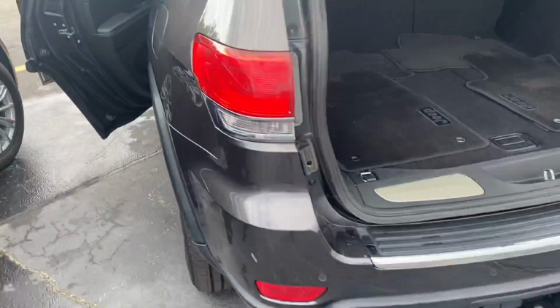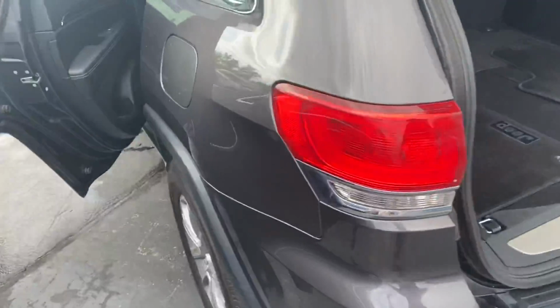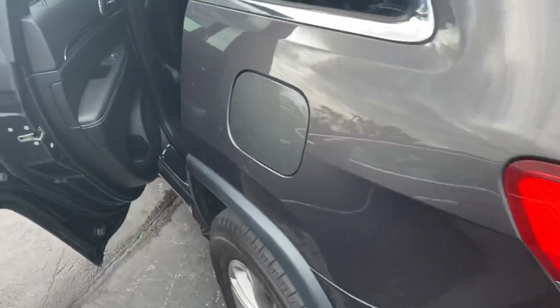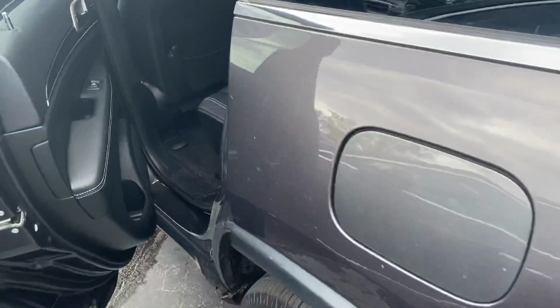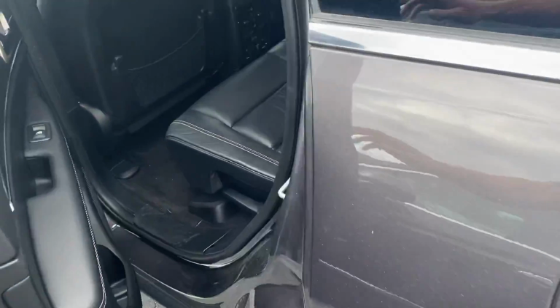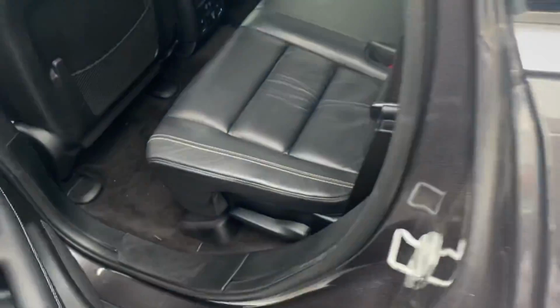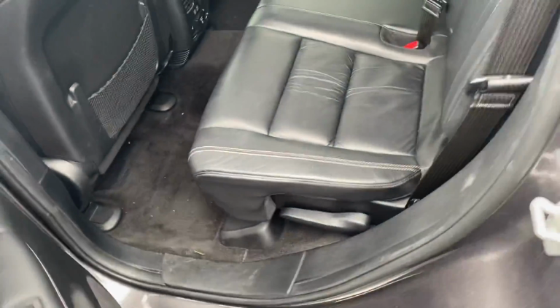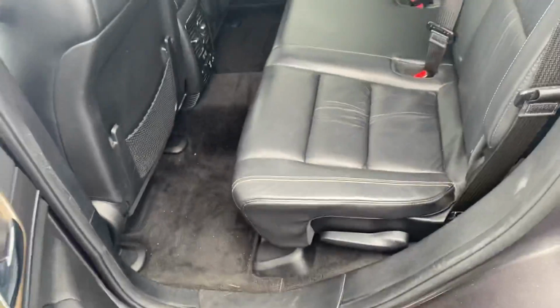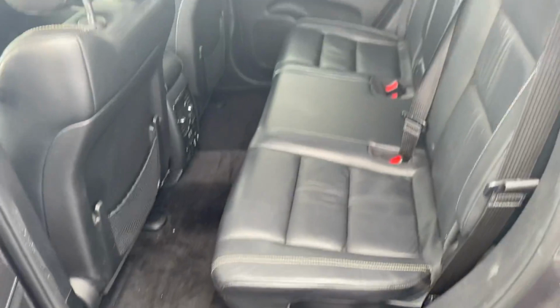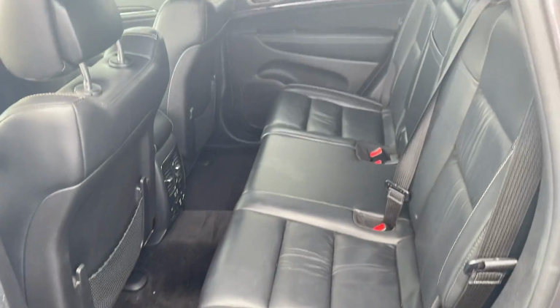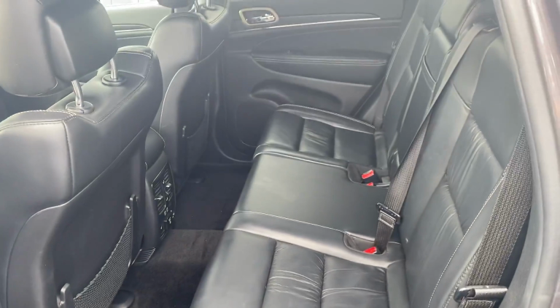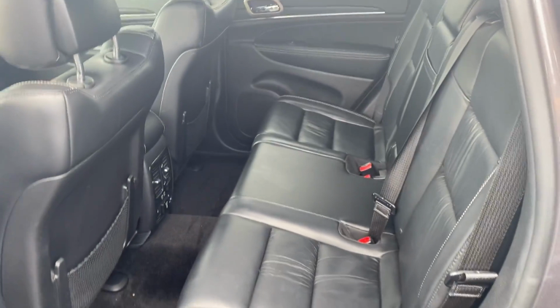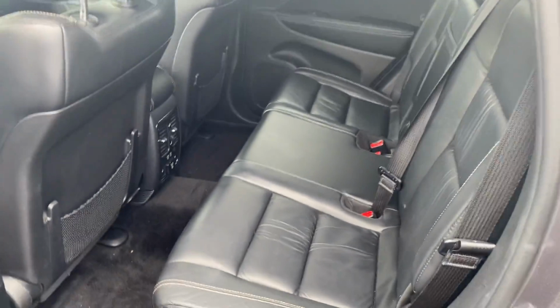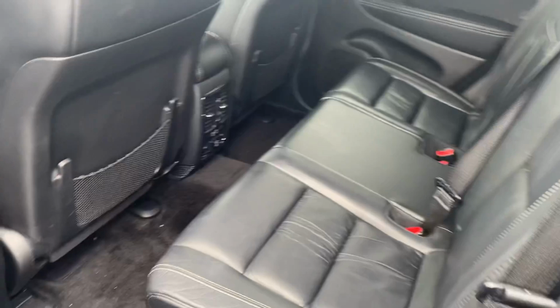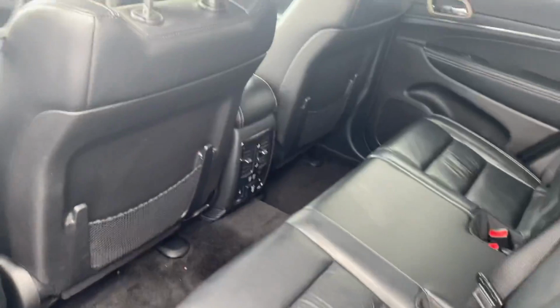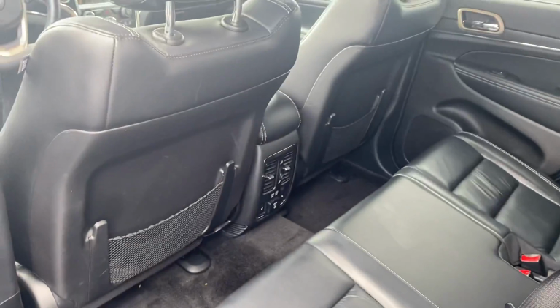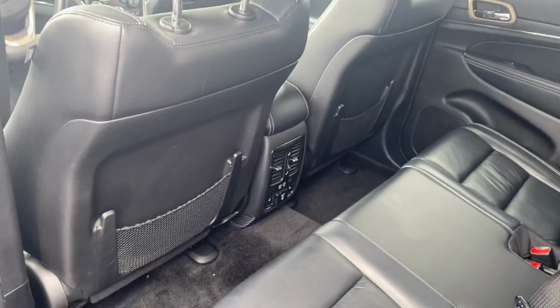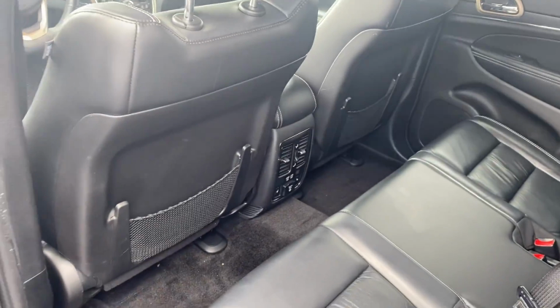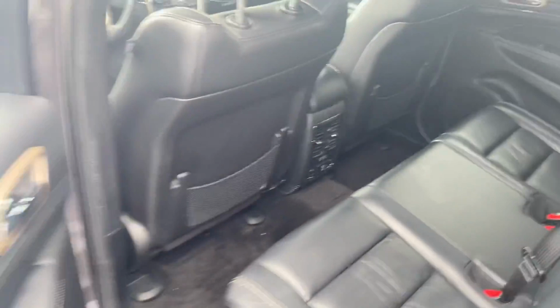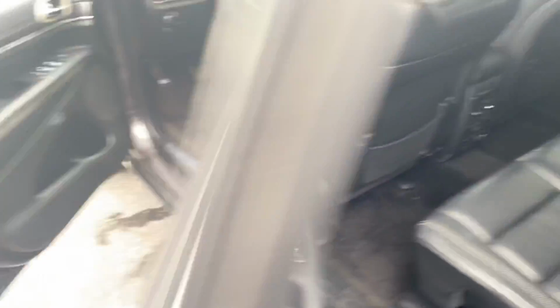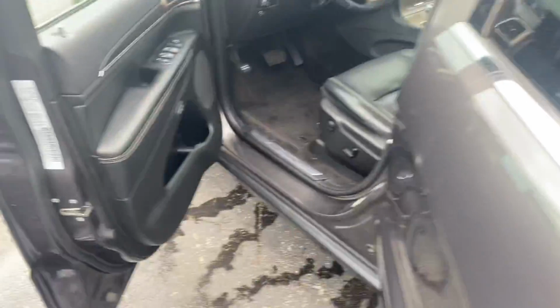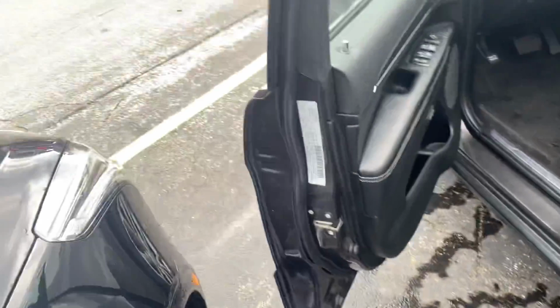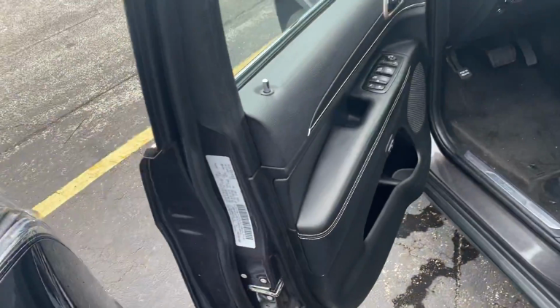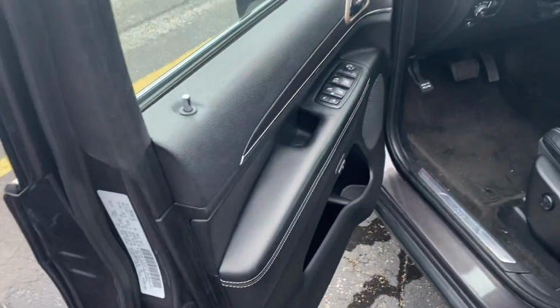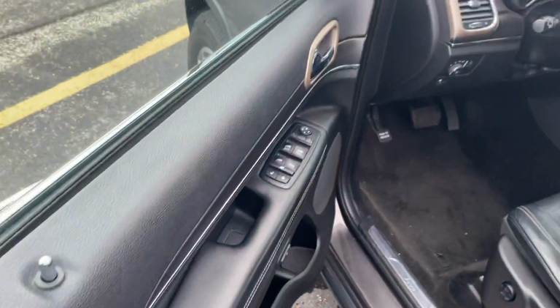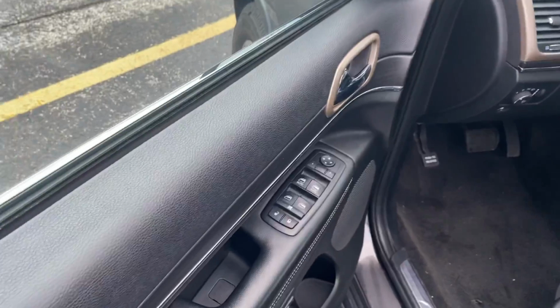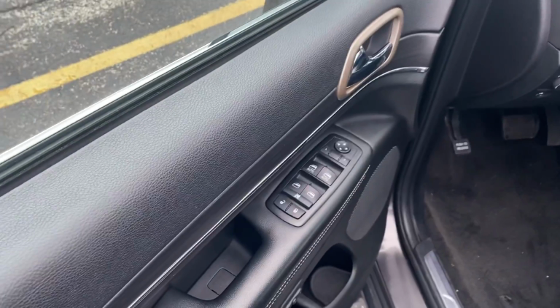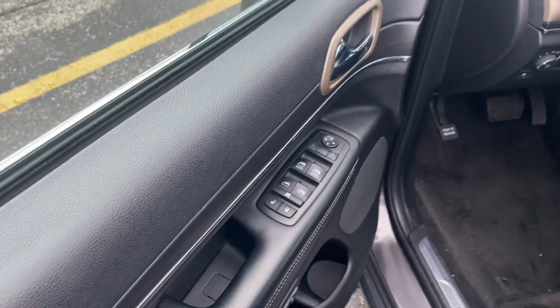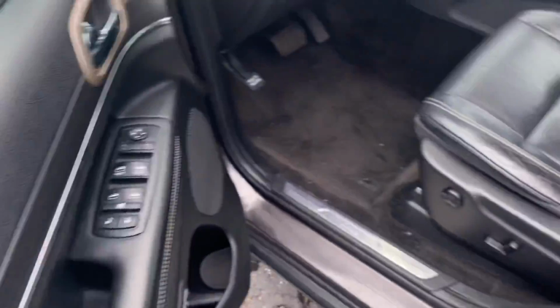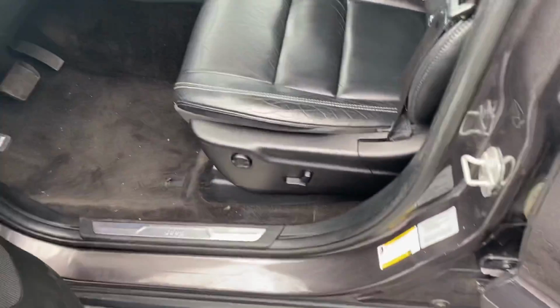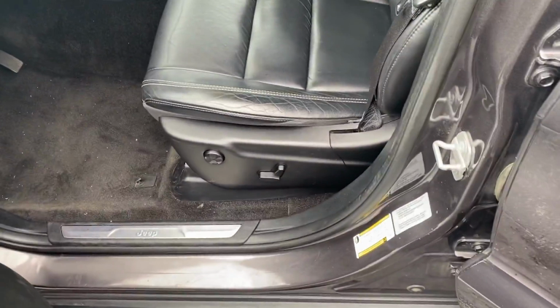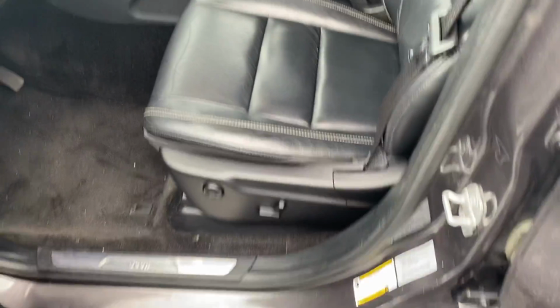Let's take a look at the back seat. Plenty of legroom. She's wrapped in leather. Looks like we have a couple USBs back there and a household outlet. Power windows, power locks, power seats.